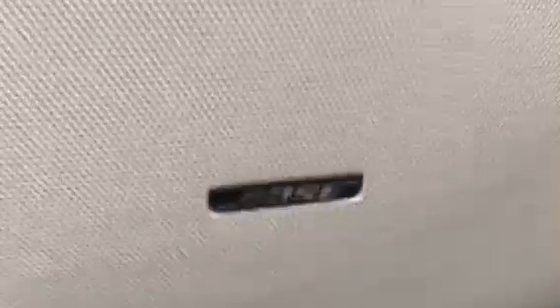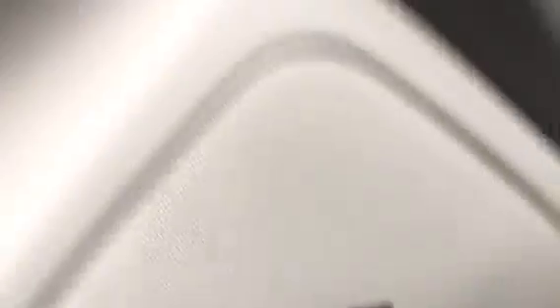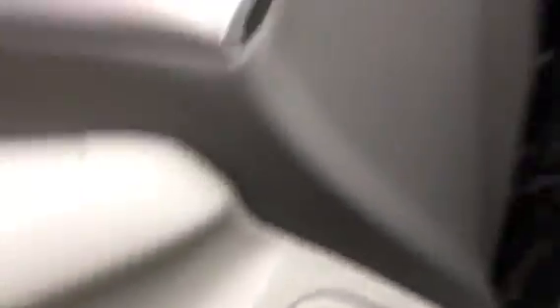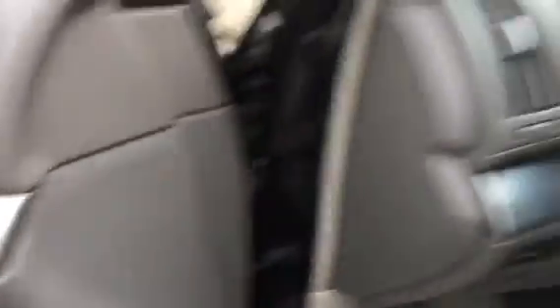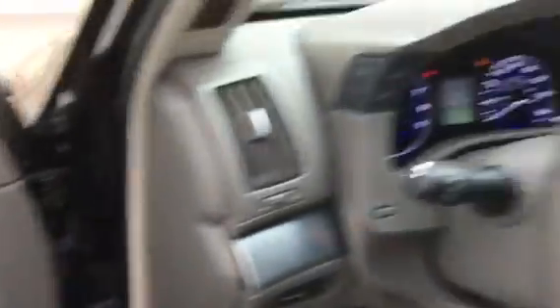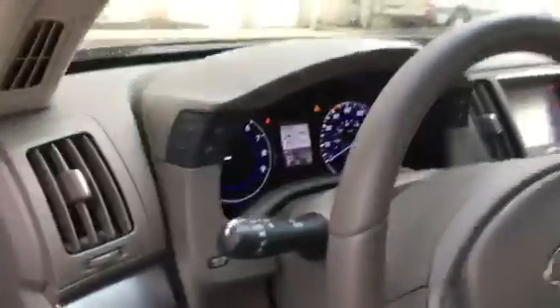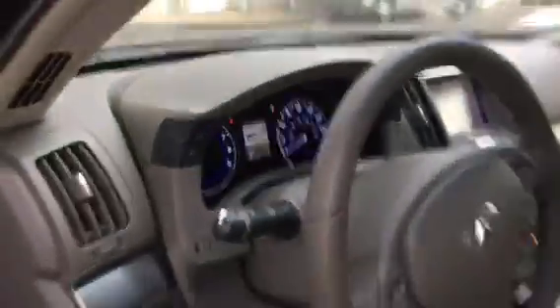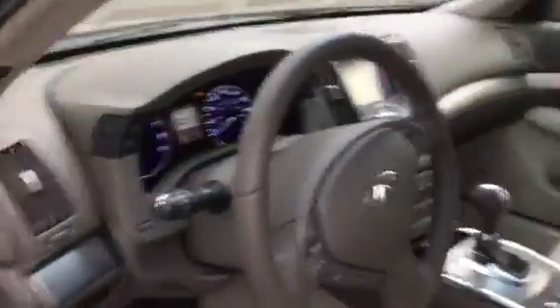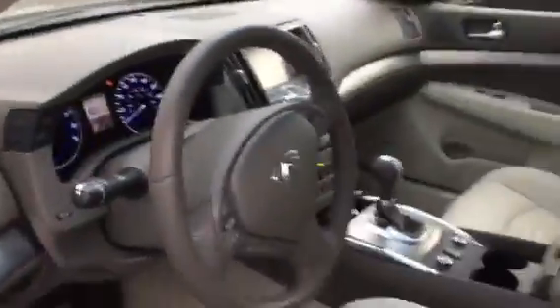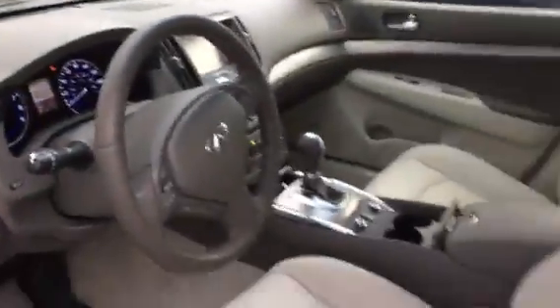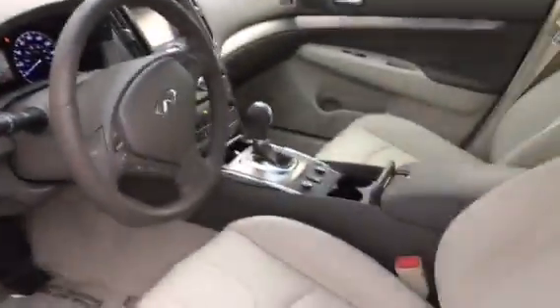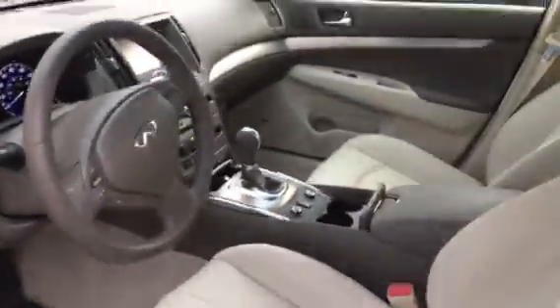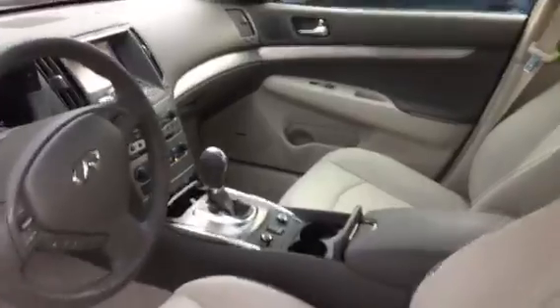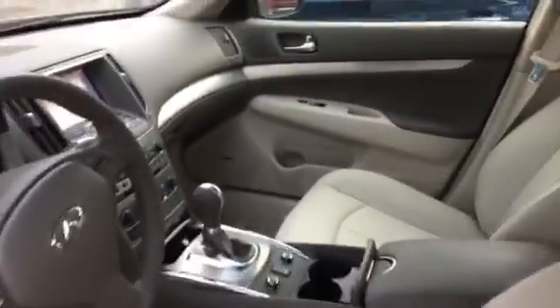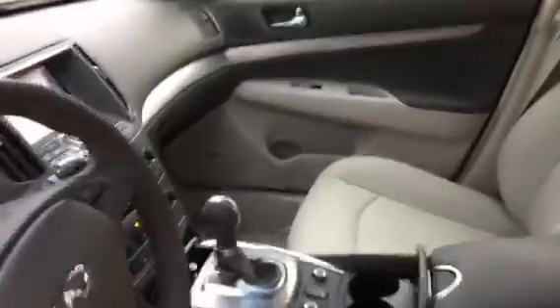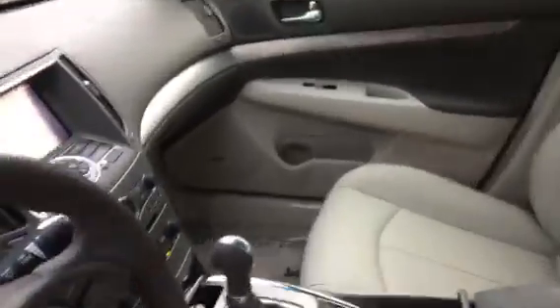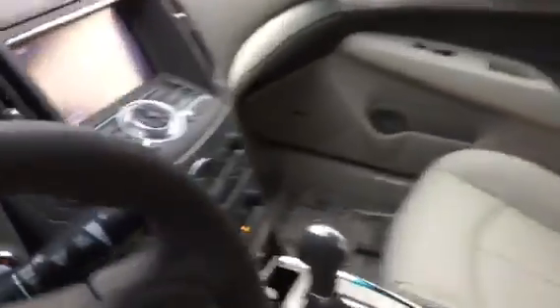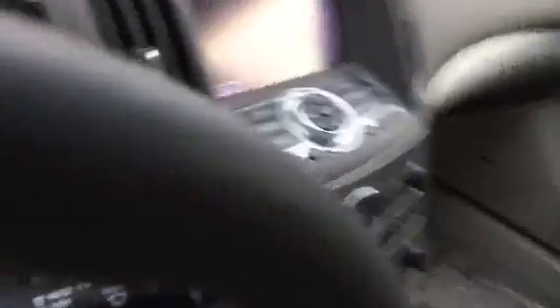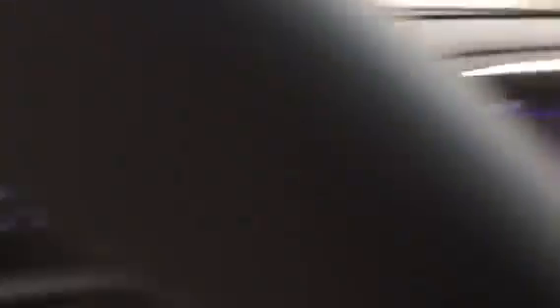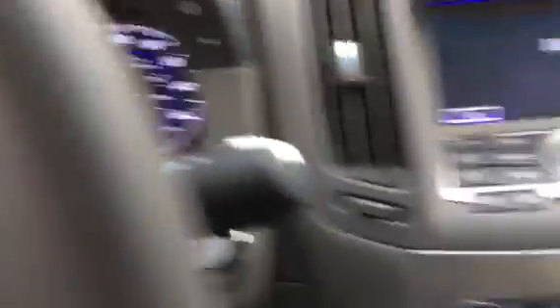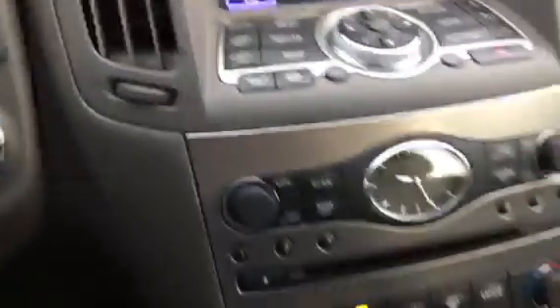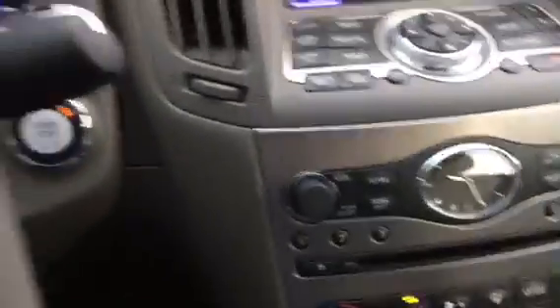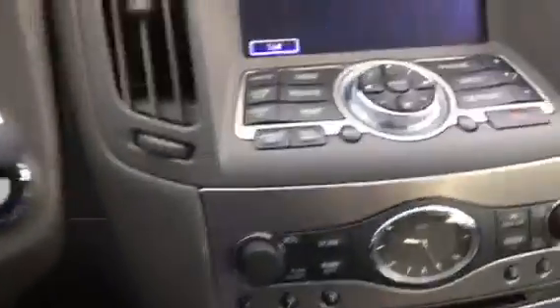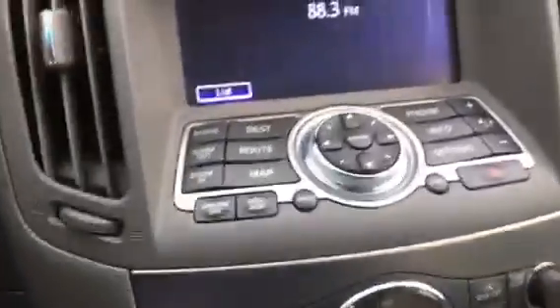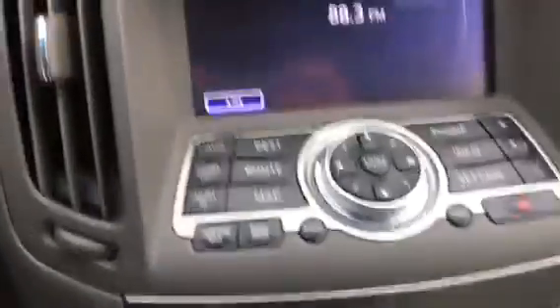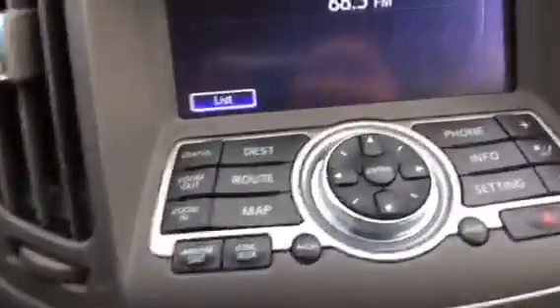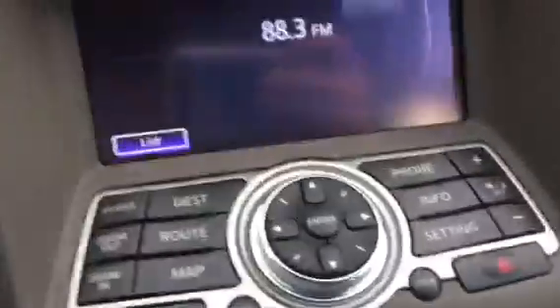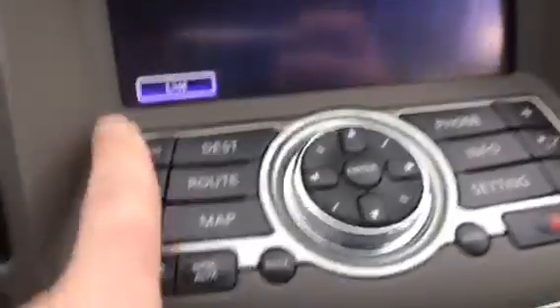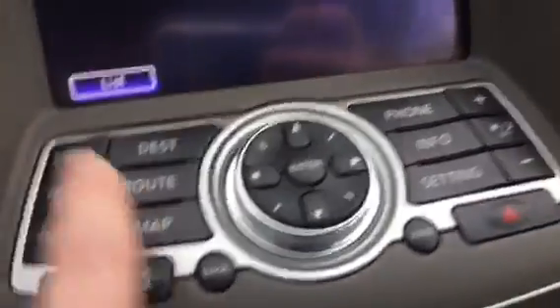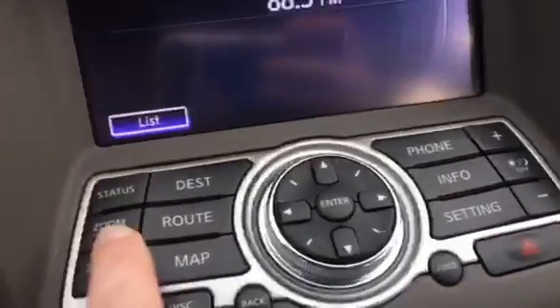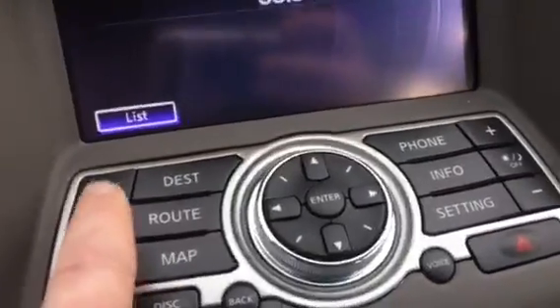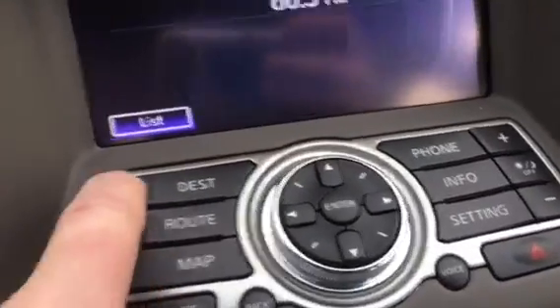Down there with the Bose system in it. Of course this vehicle has the navigation system in it, garage door transmitters. Nice radio system here. Let's take a look at a few things it has here.